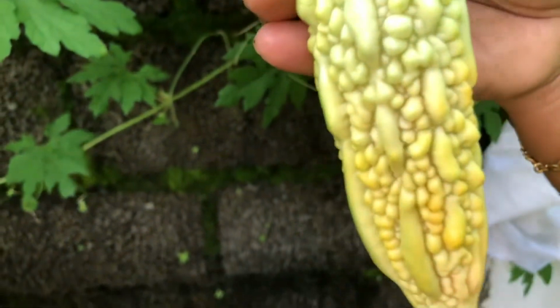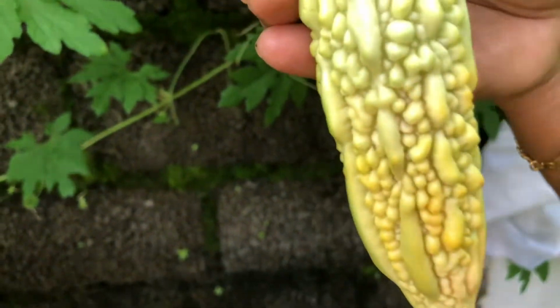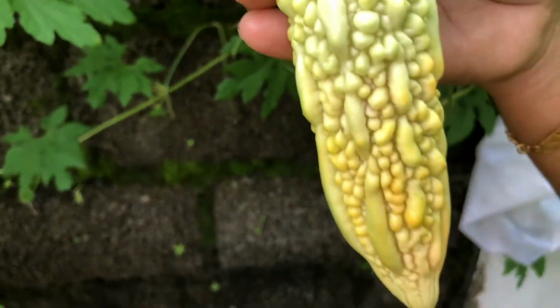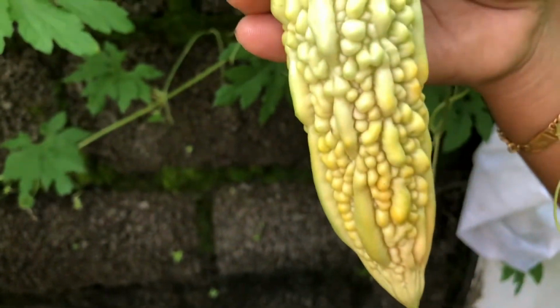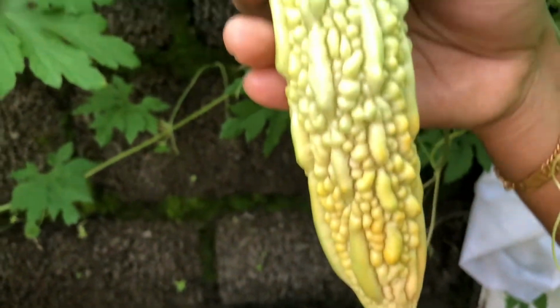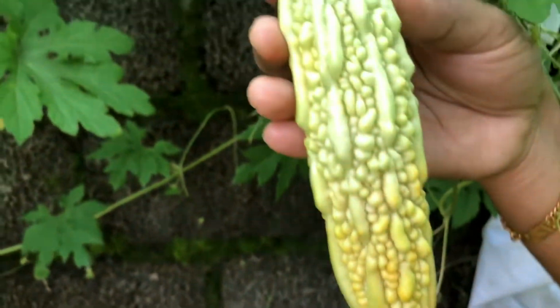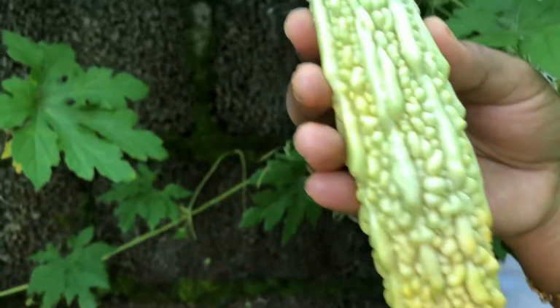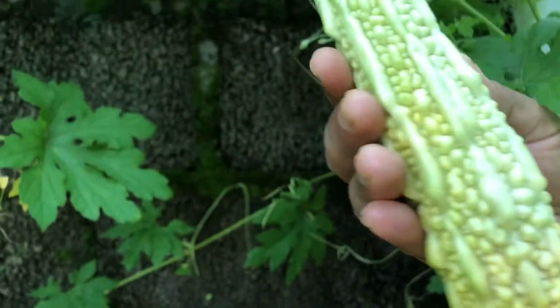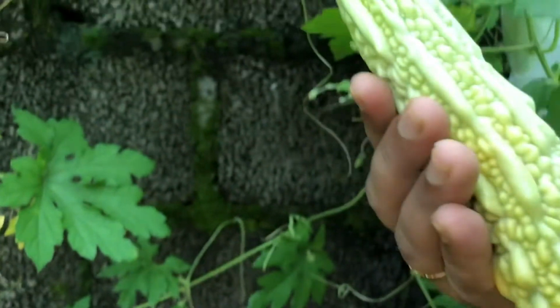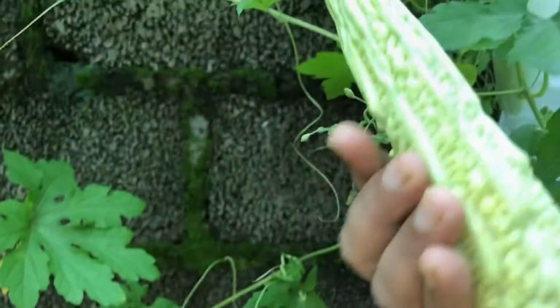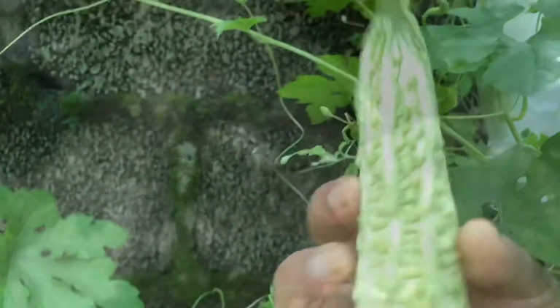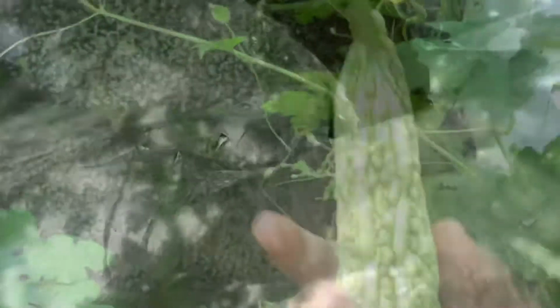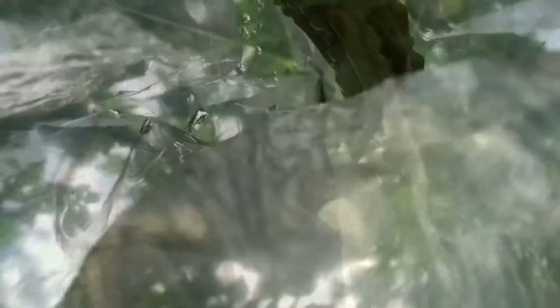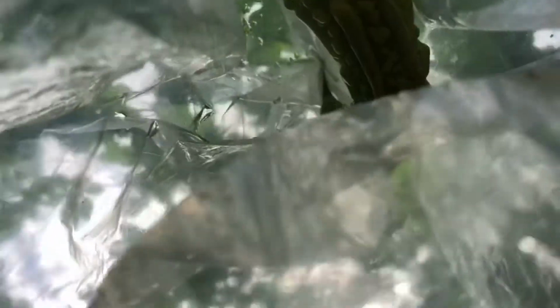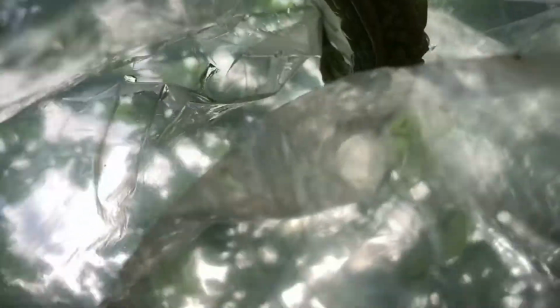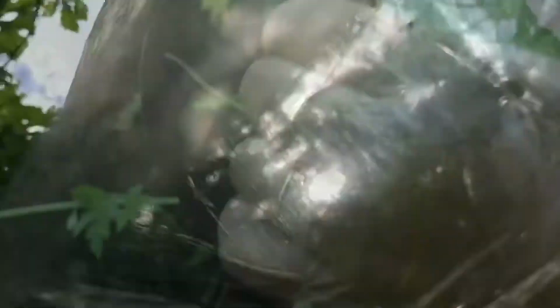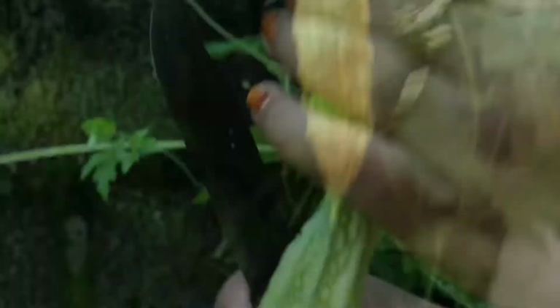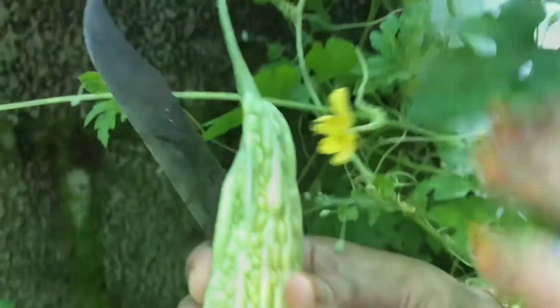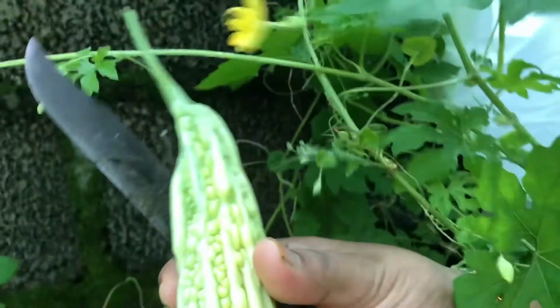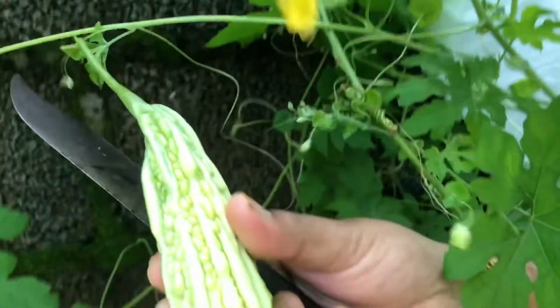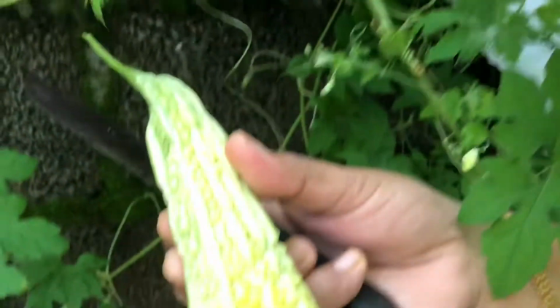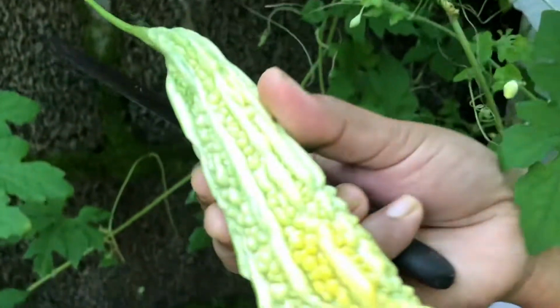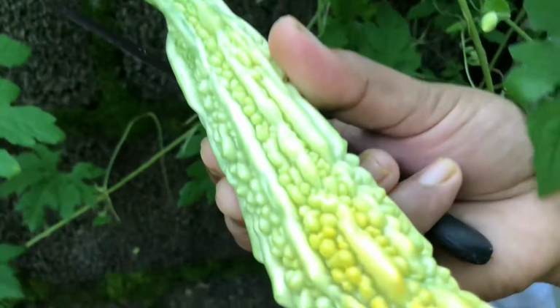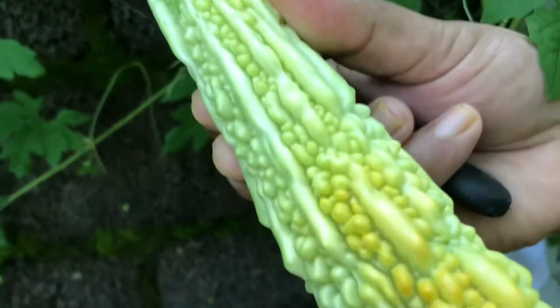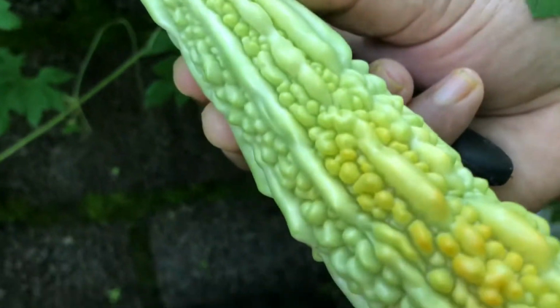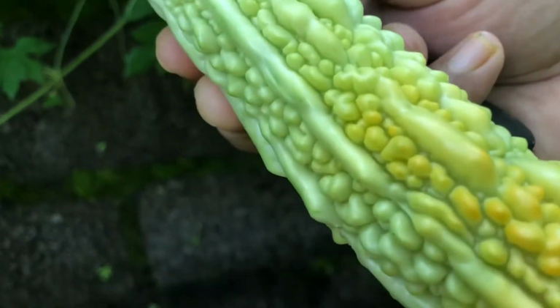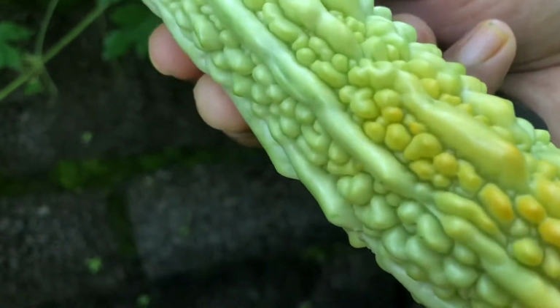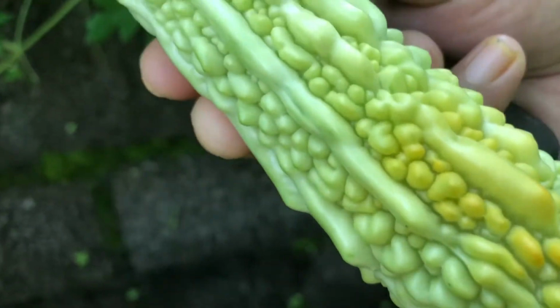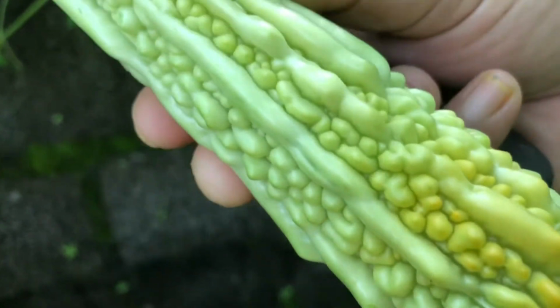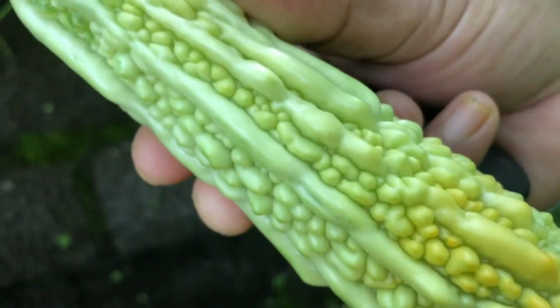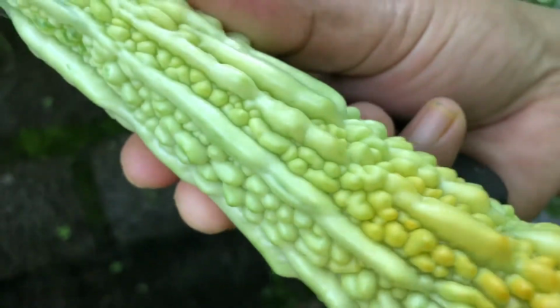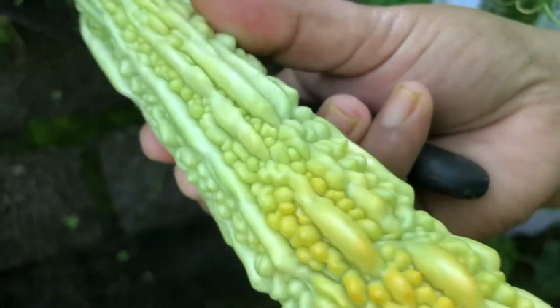We will have to take a chair and put a chair. We will take a while to make a video.